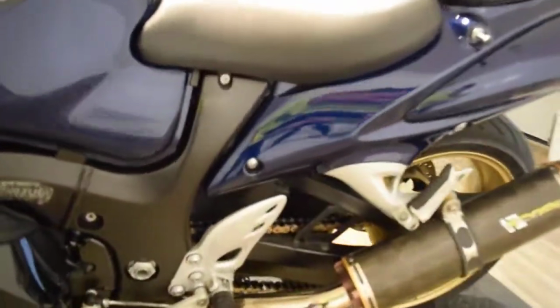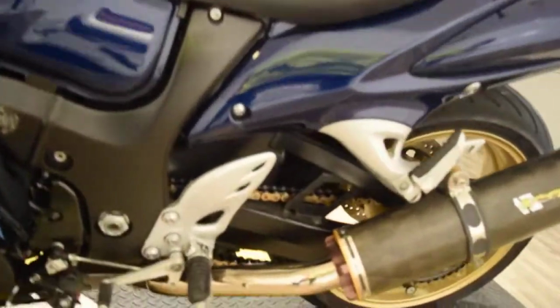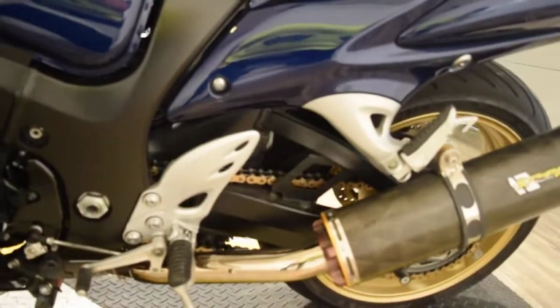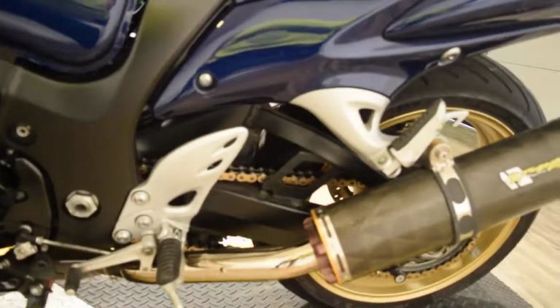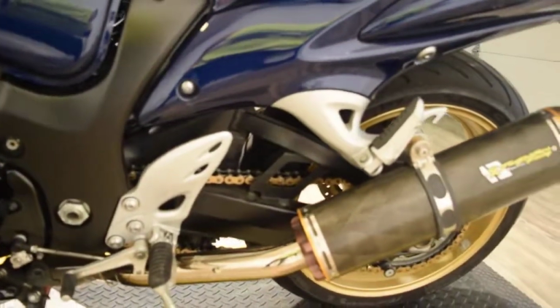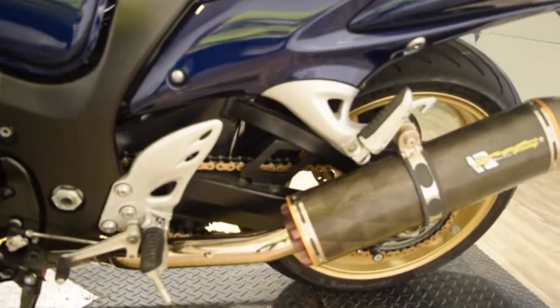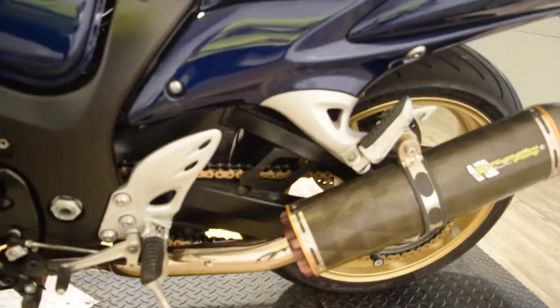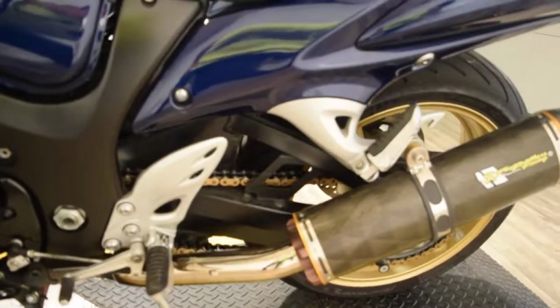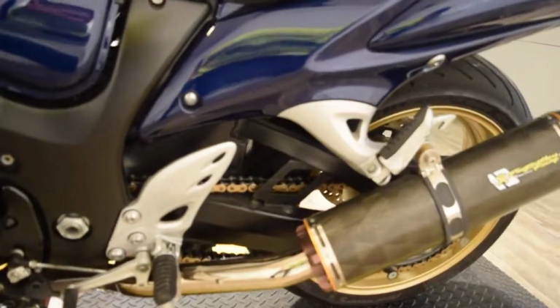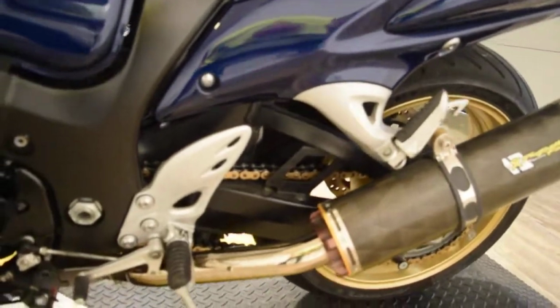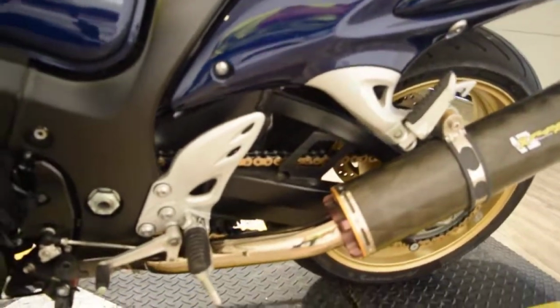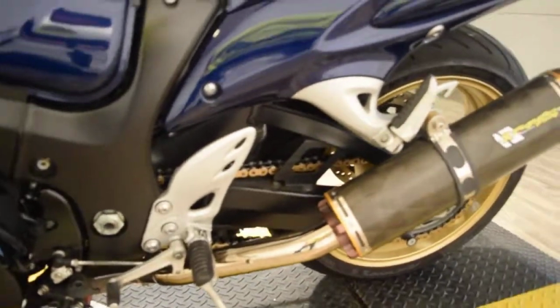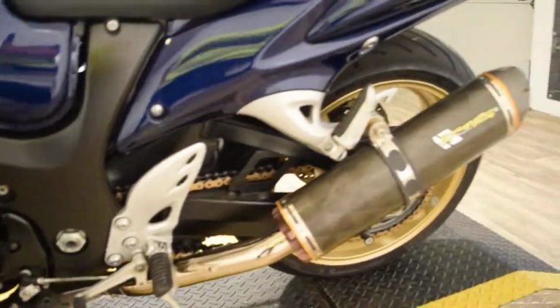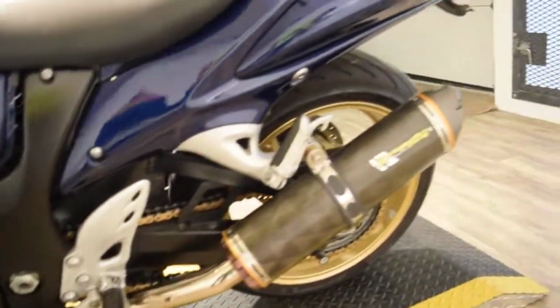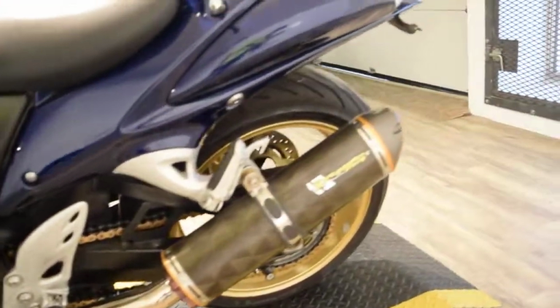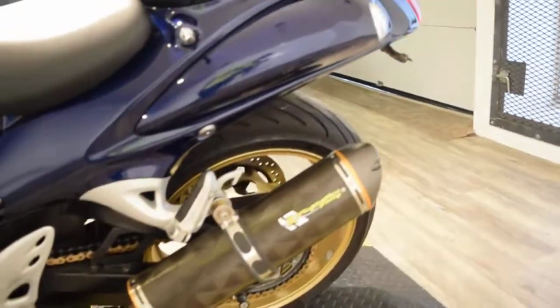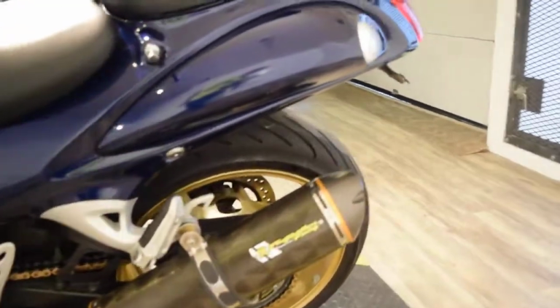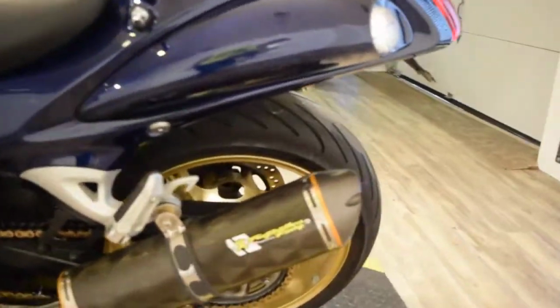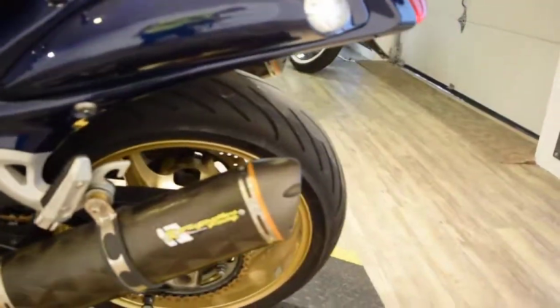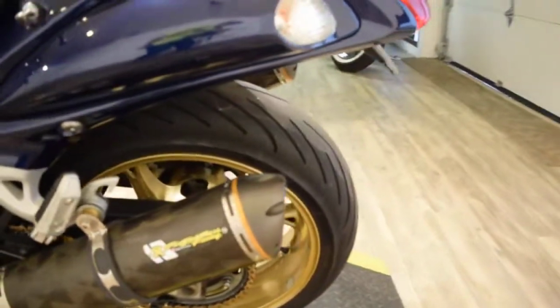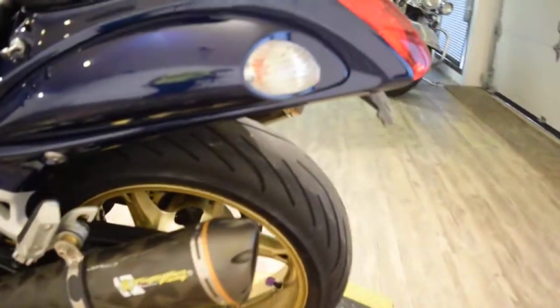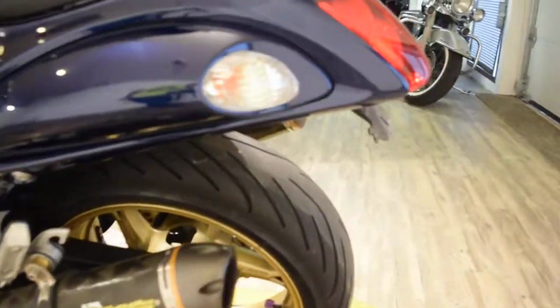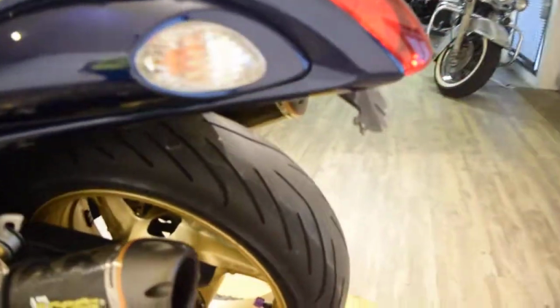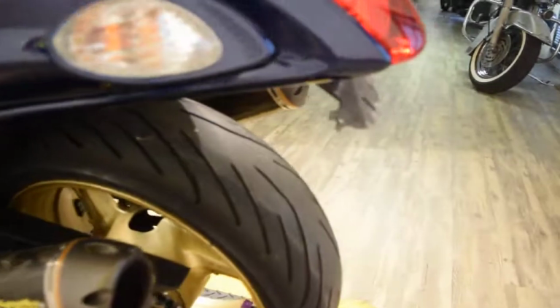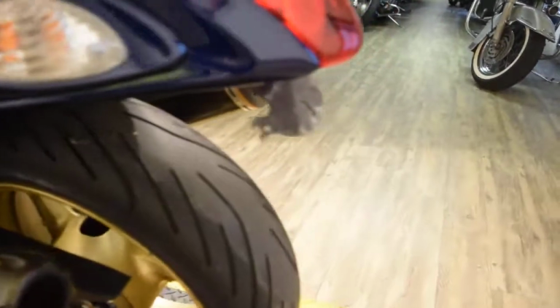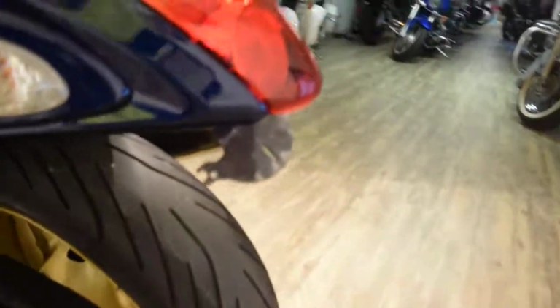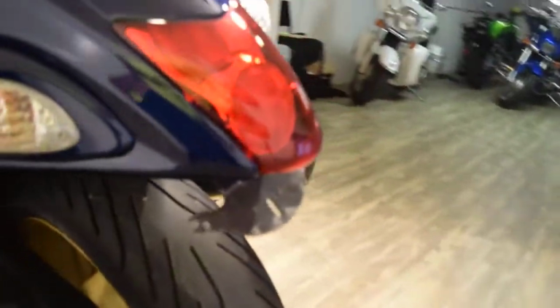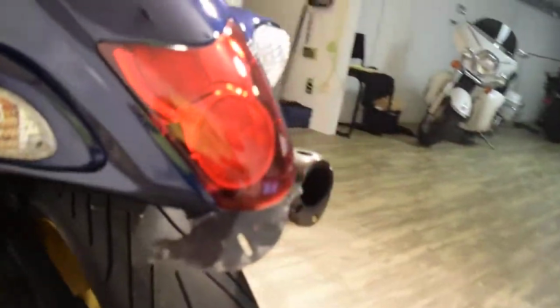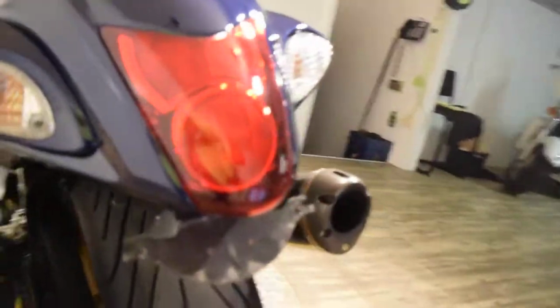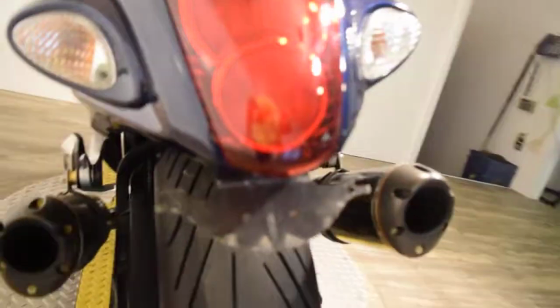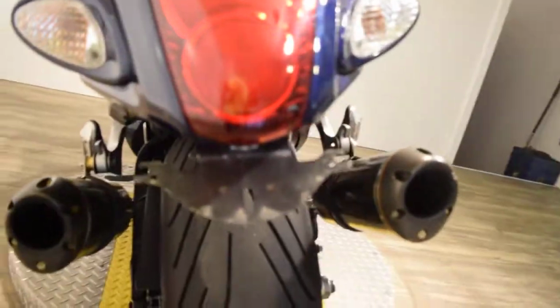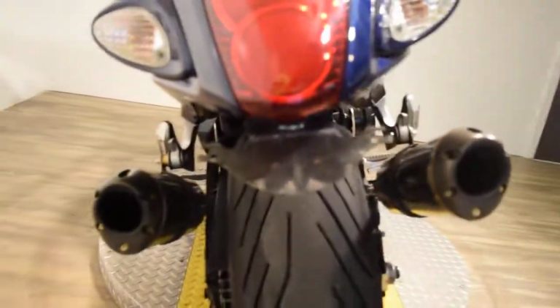We did service and safety inspect this bike. It's got fresh oil, tires are good, chain is good — ready for the road. Looks like it's got an undertail kit as well.